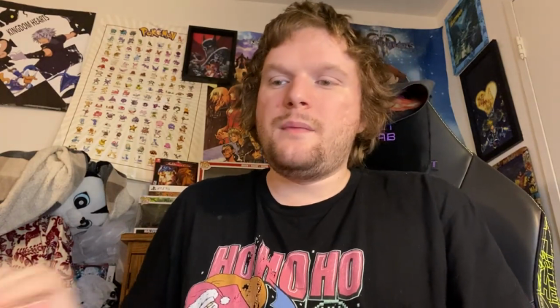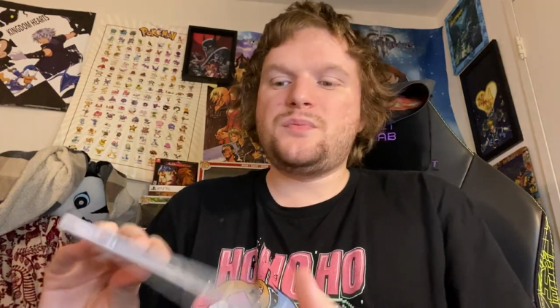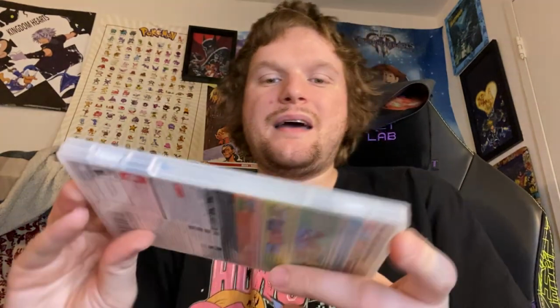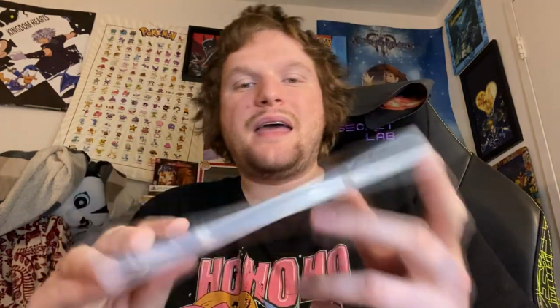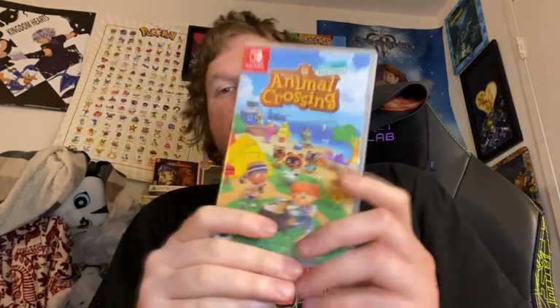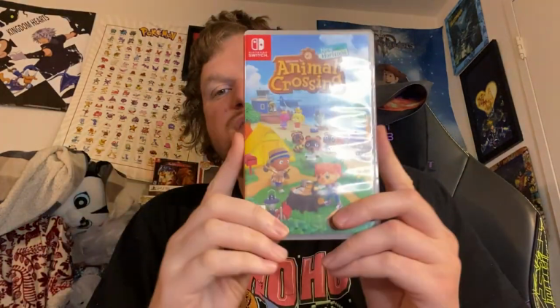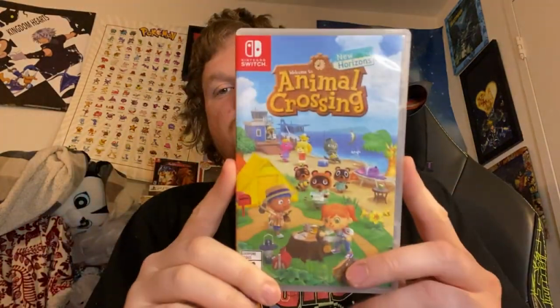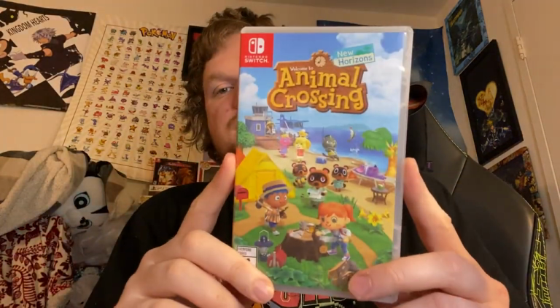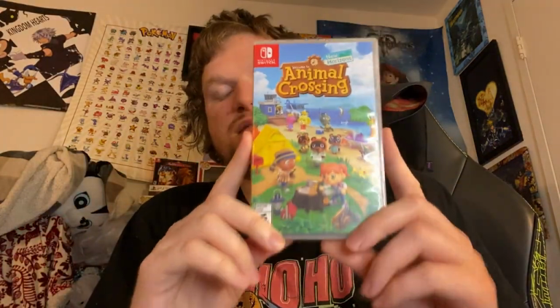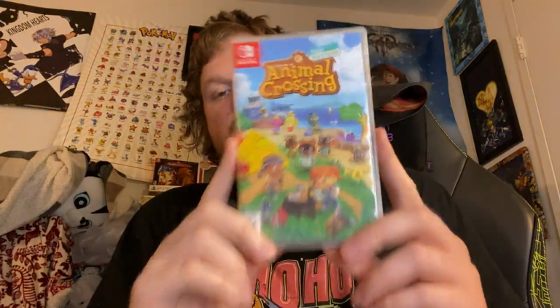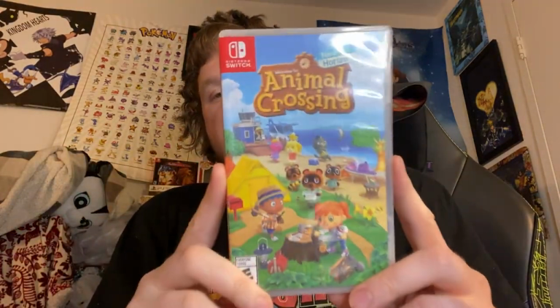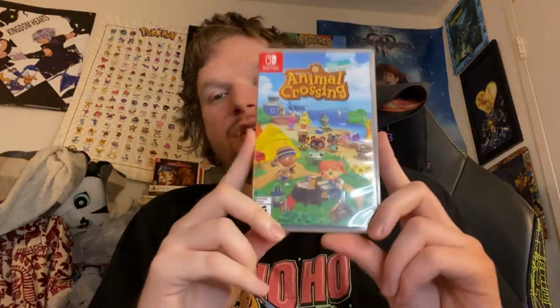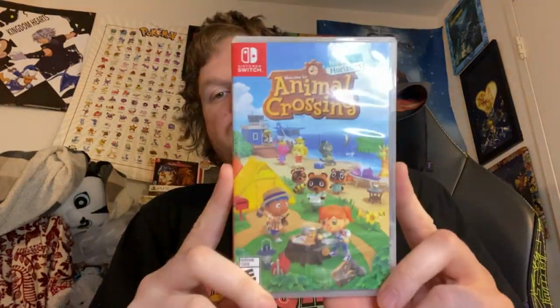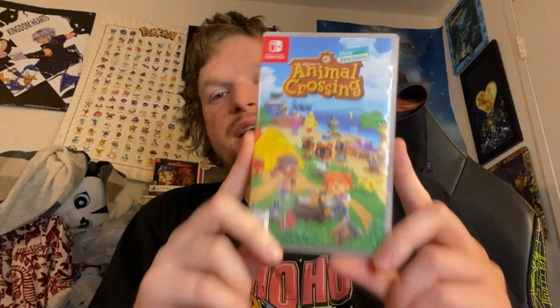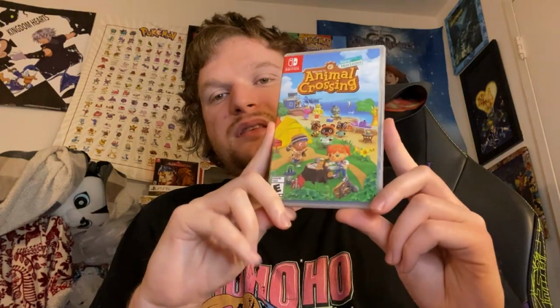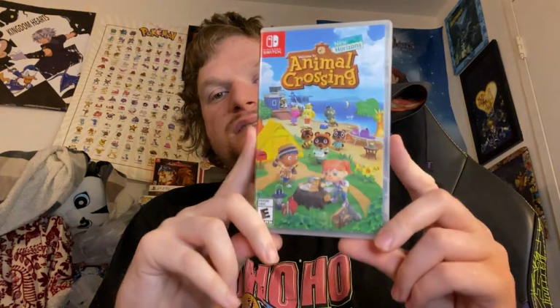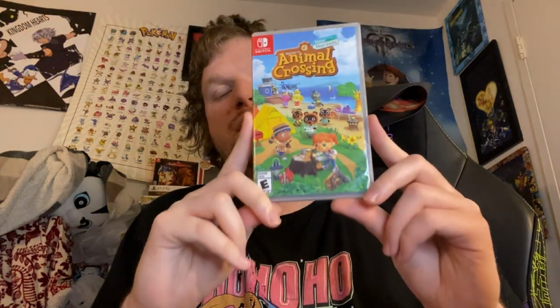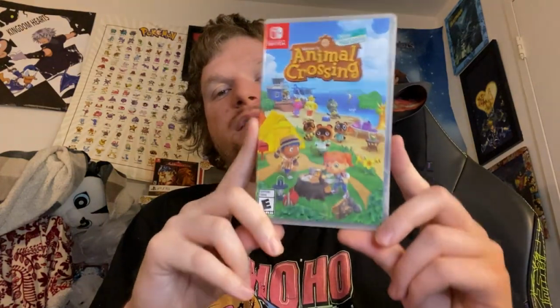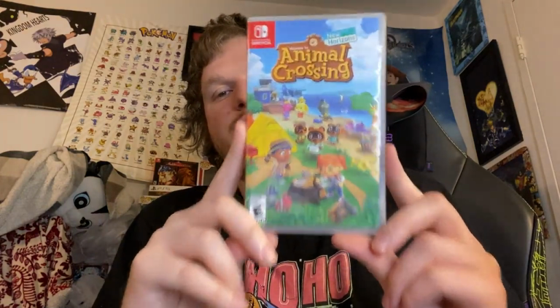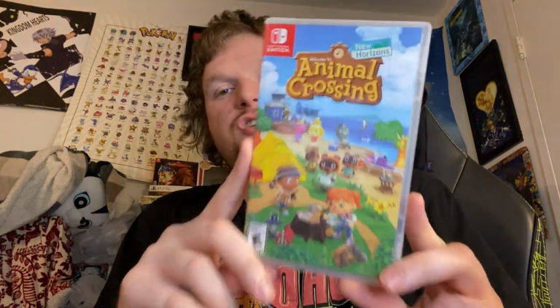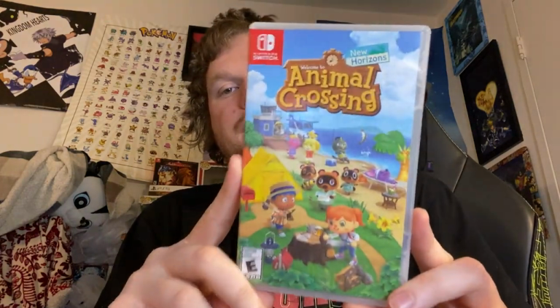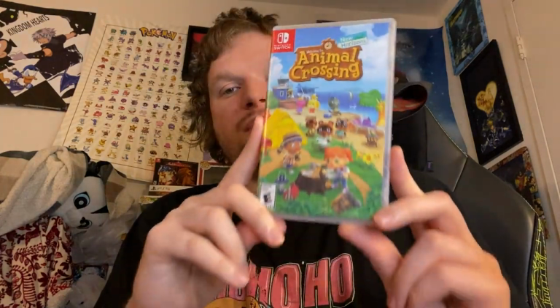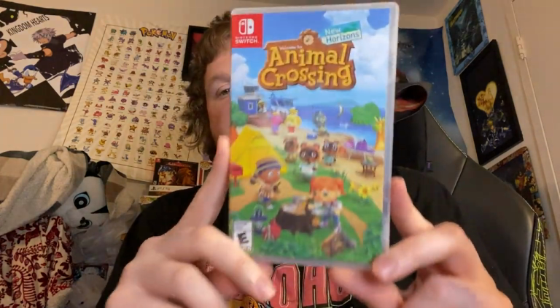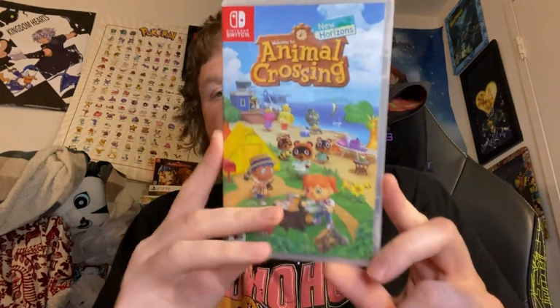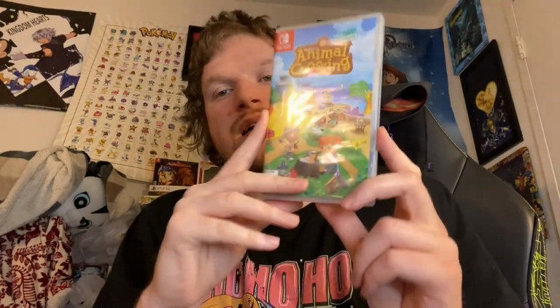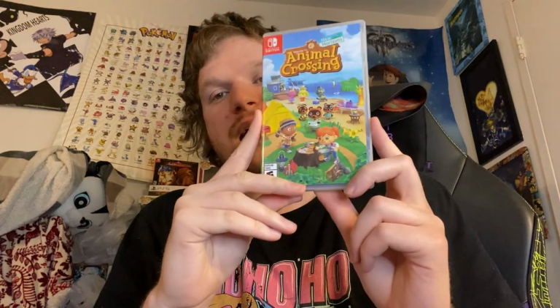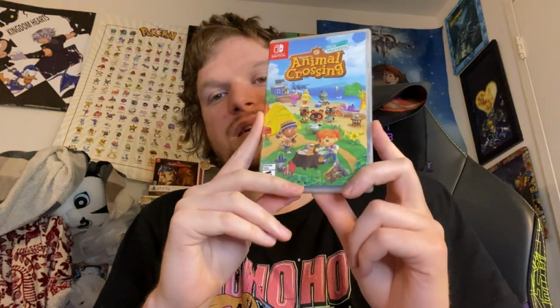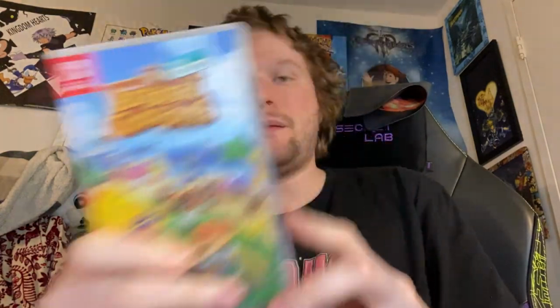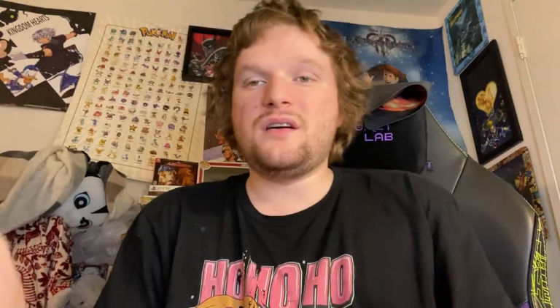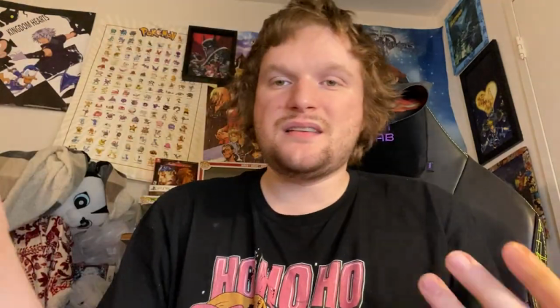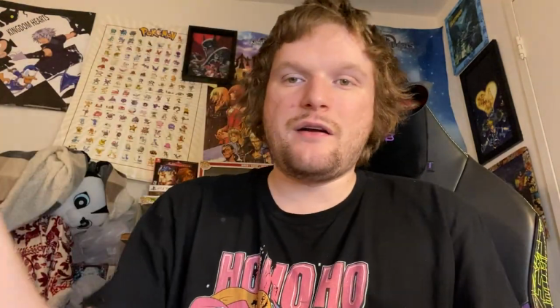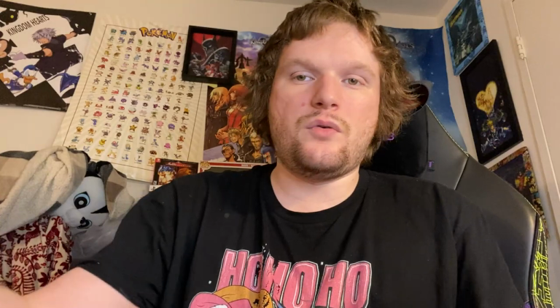Up next, we have Animal Crossing: New Horizons. This is 100% my girlfriend's game. It's a very, very charming game from what I've seen, and Animal Crossing is very well known.